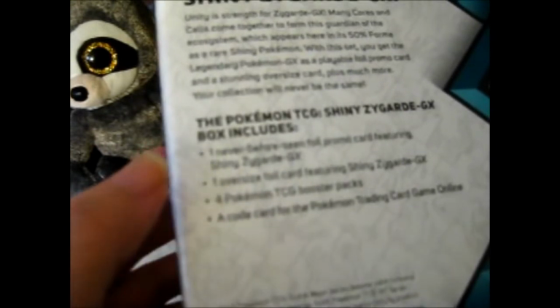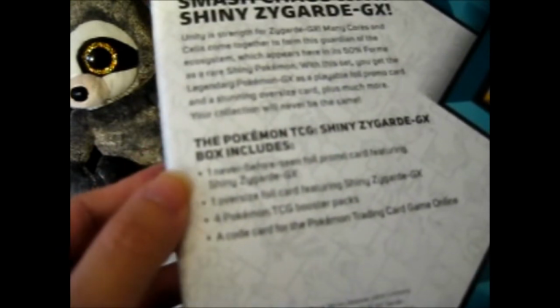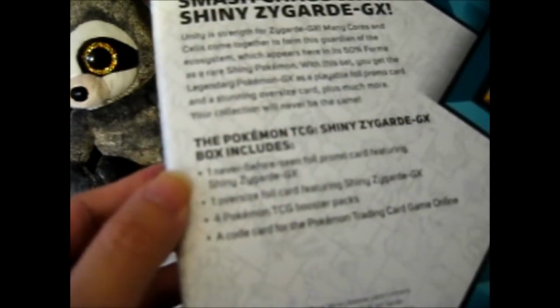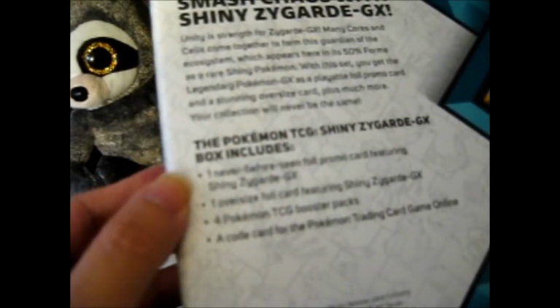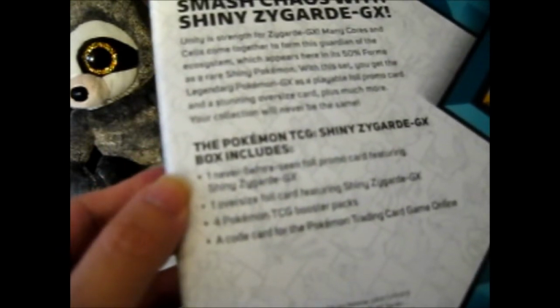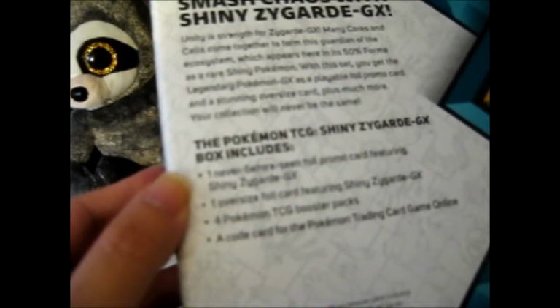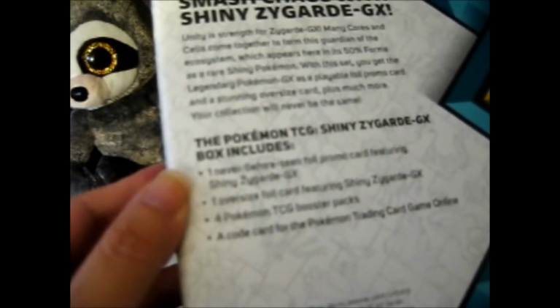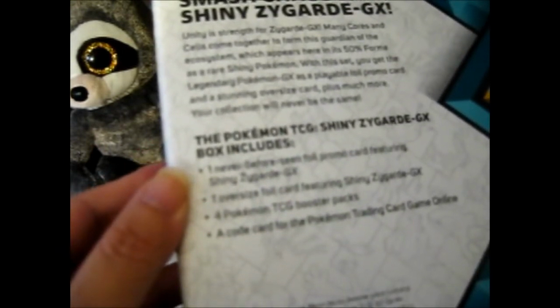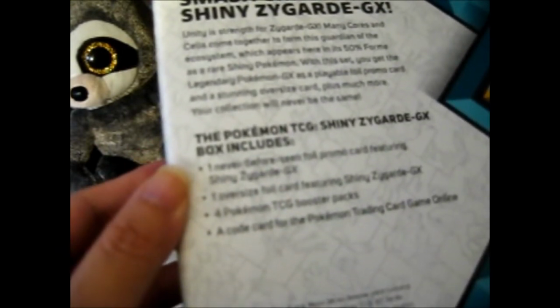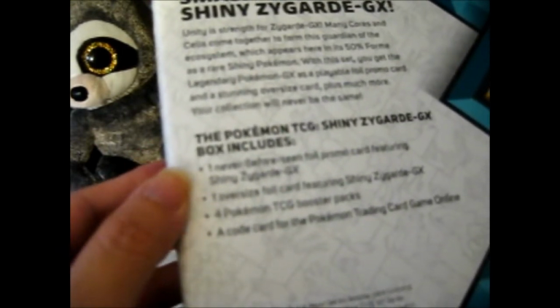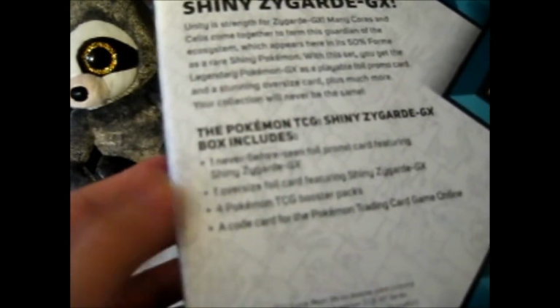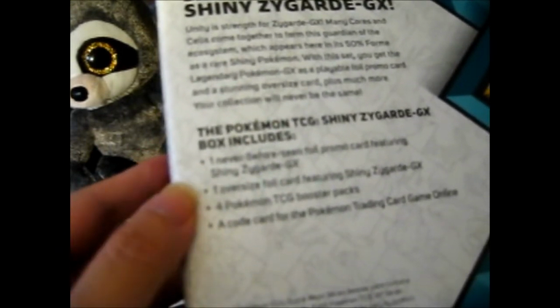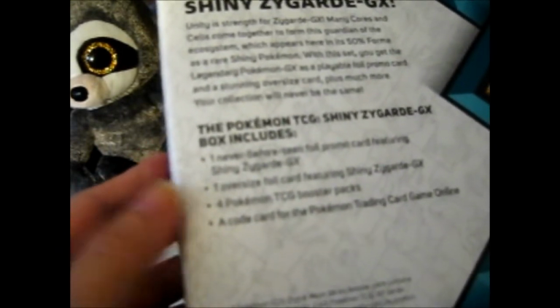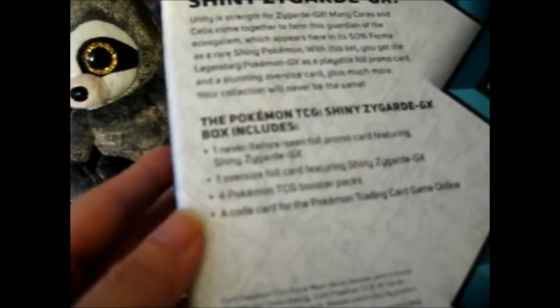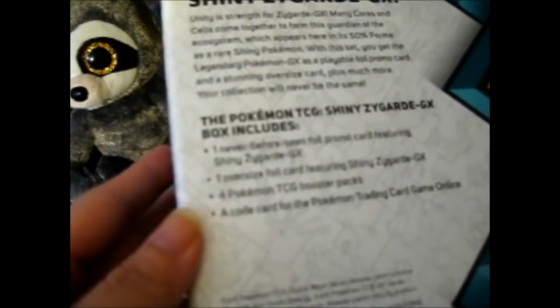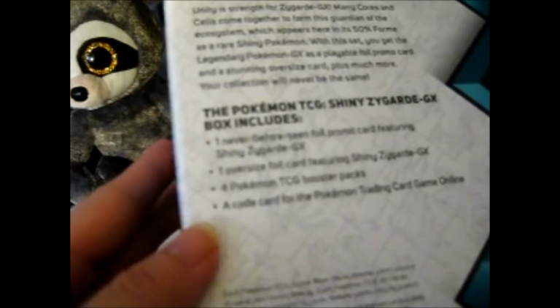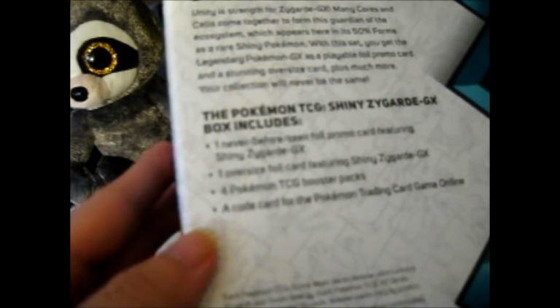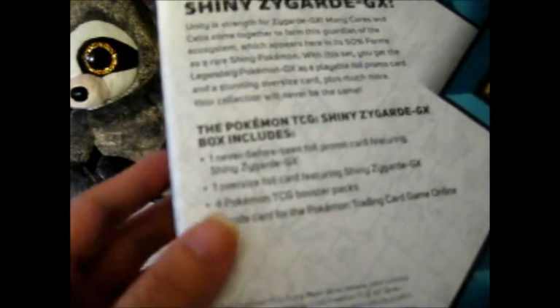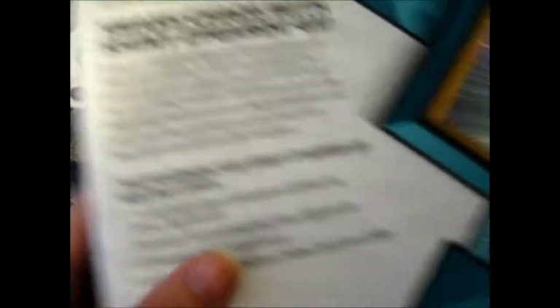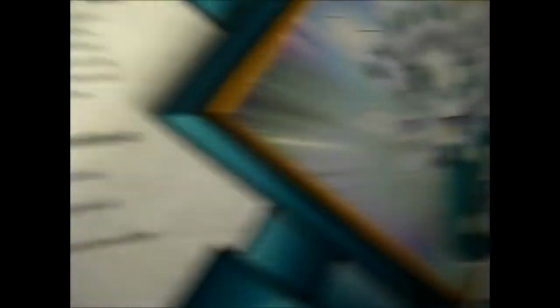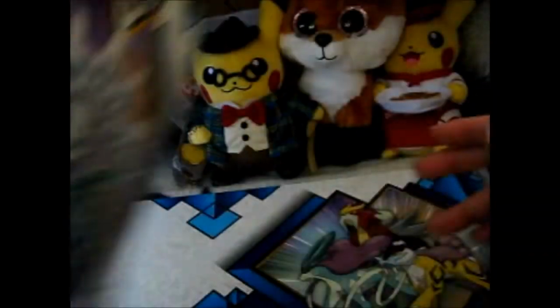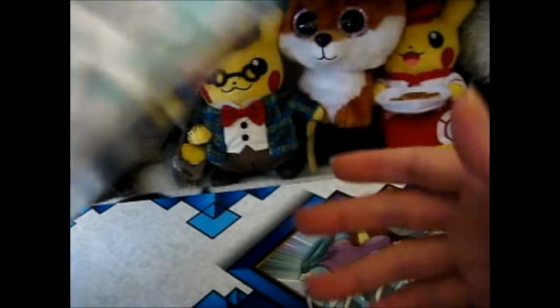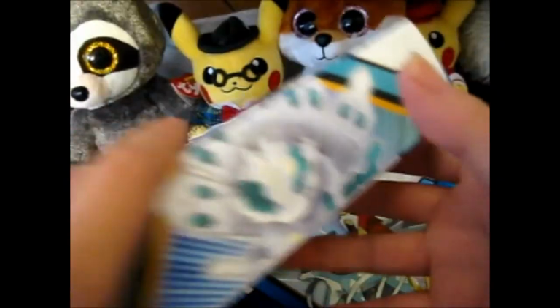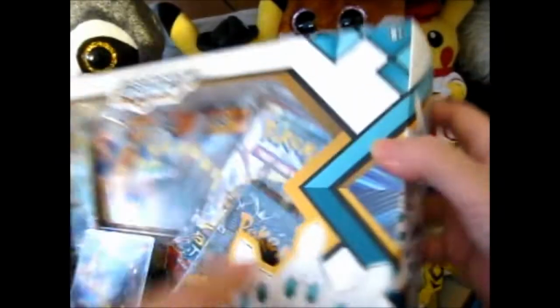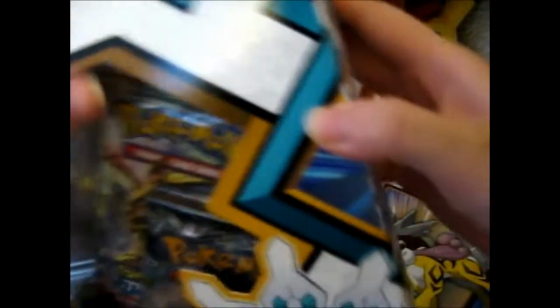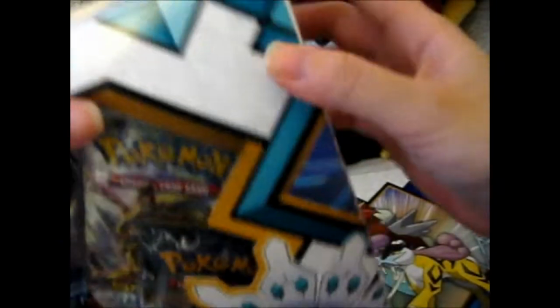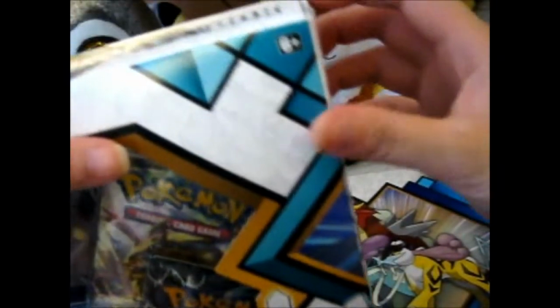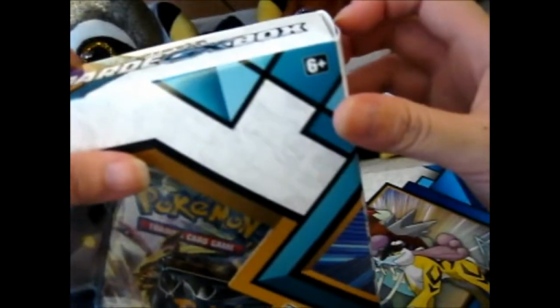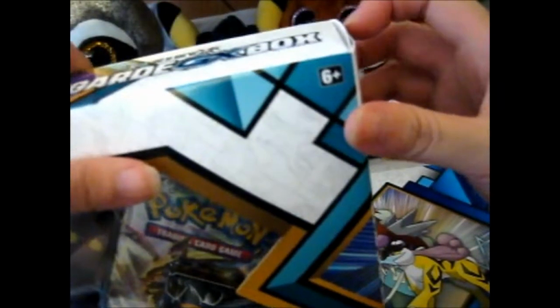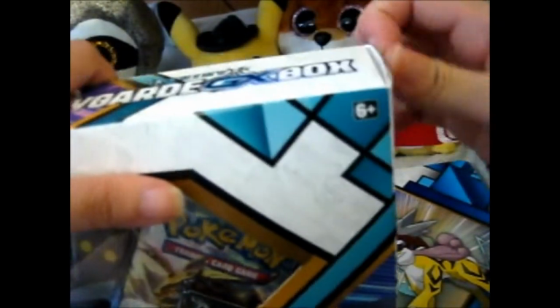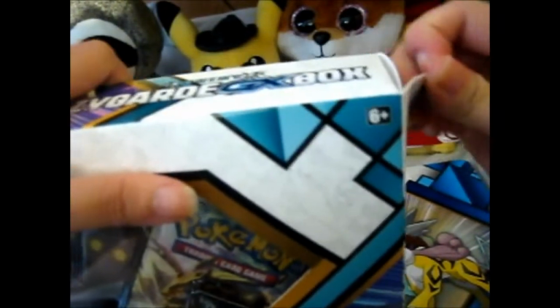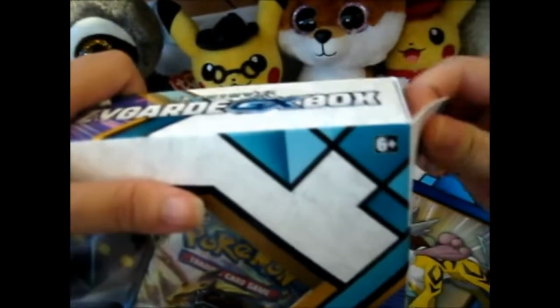So as you know, you've got the promo, Jumbo, four boosters, and a code card. Let's just open this up.